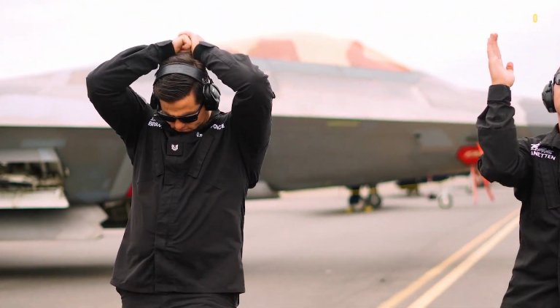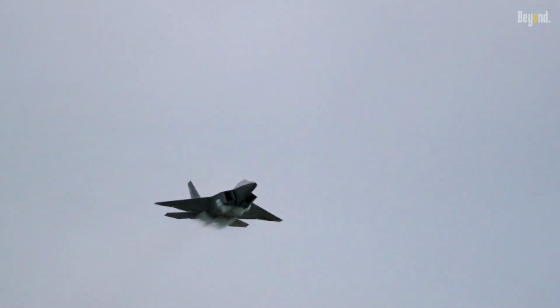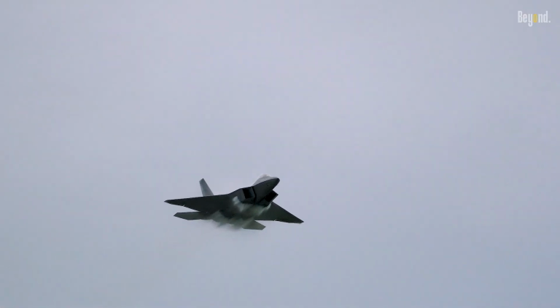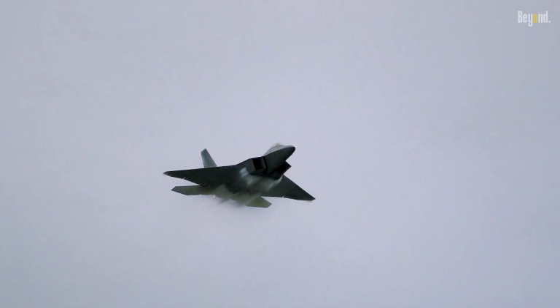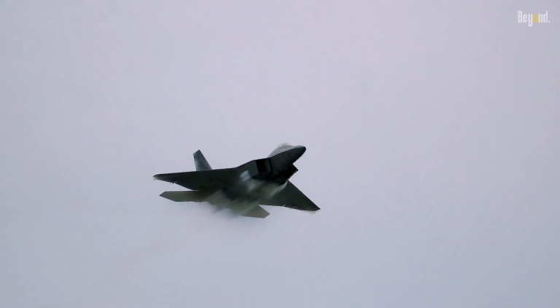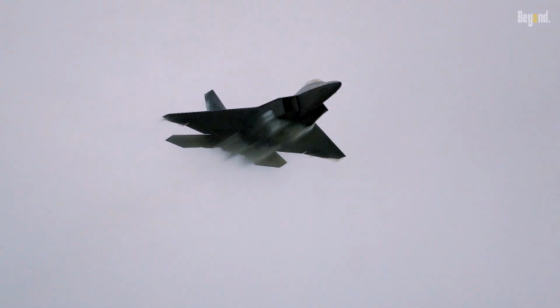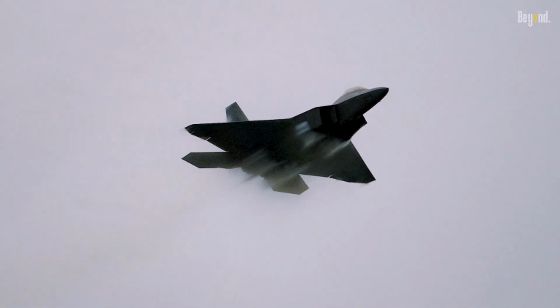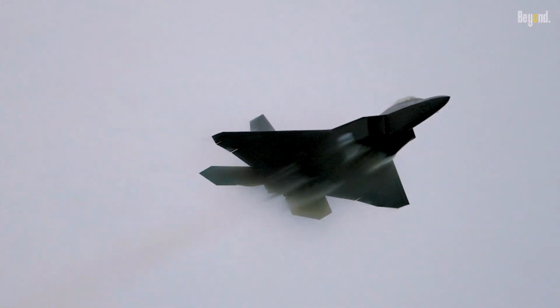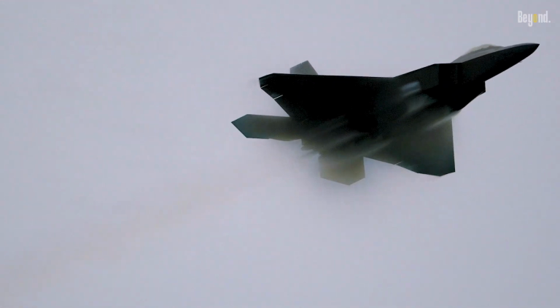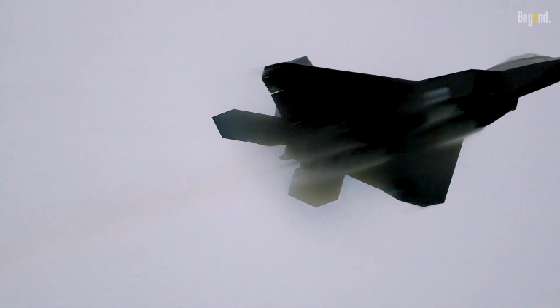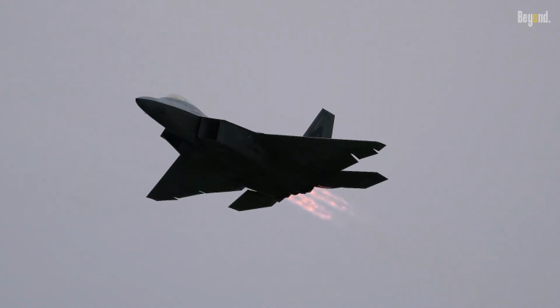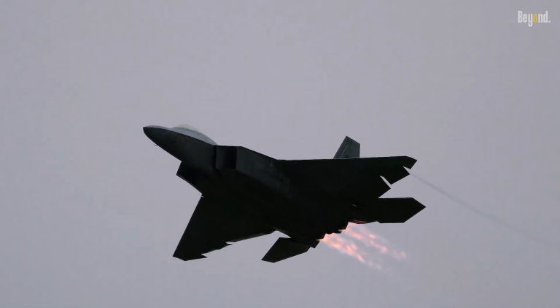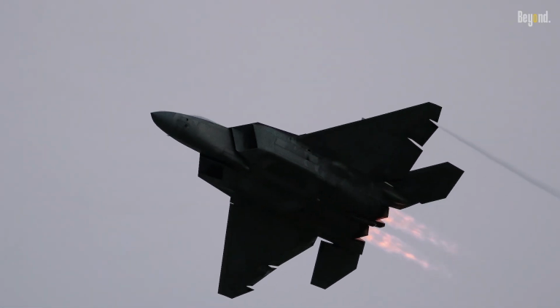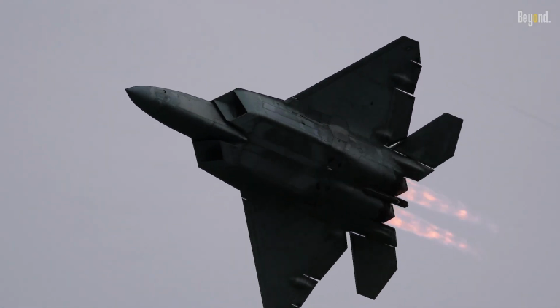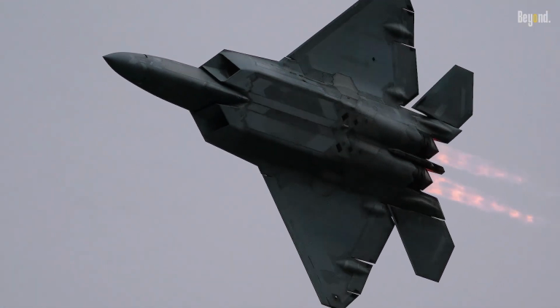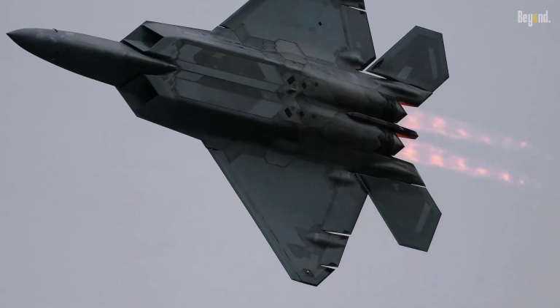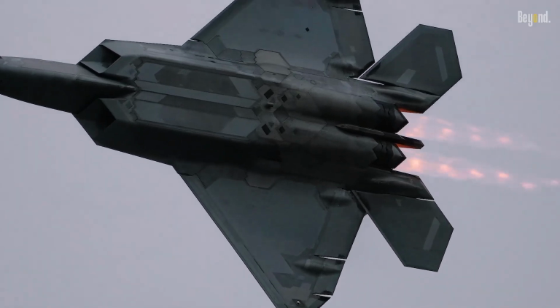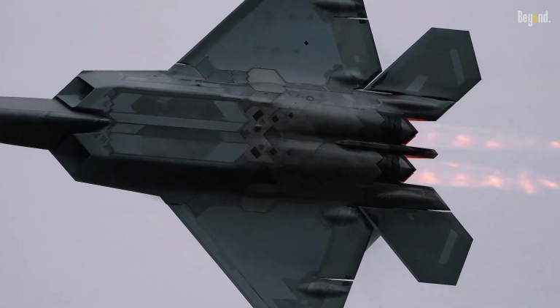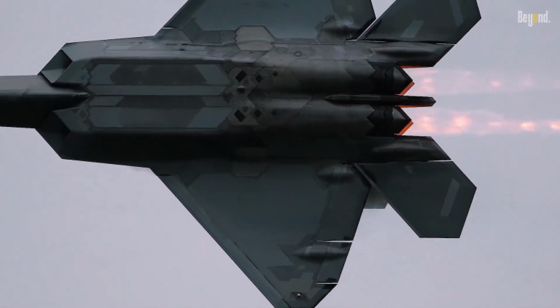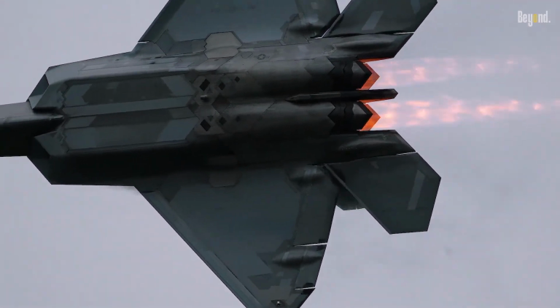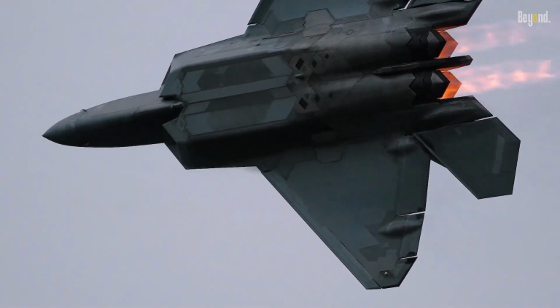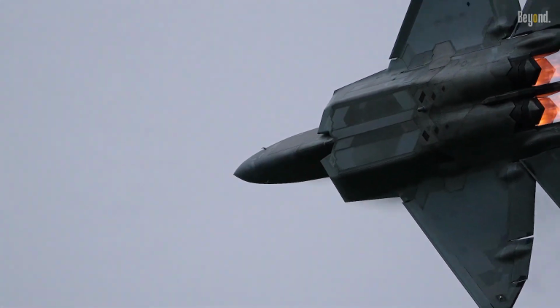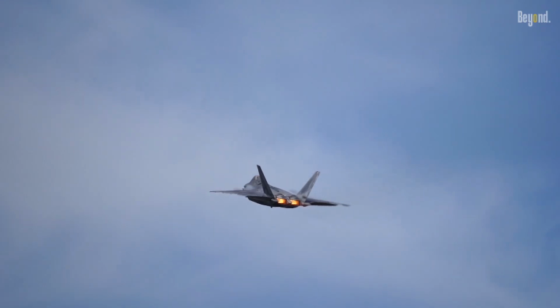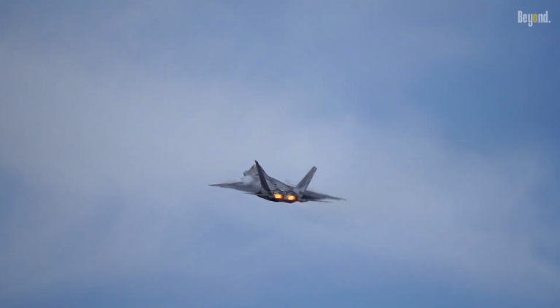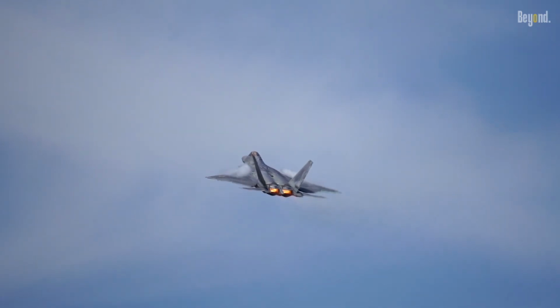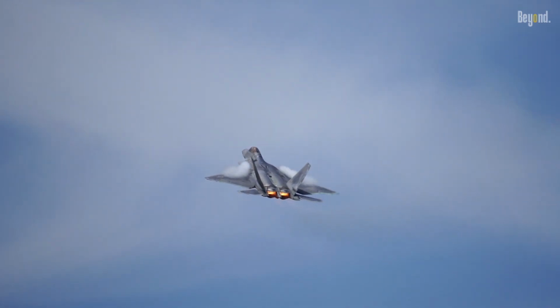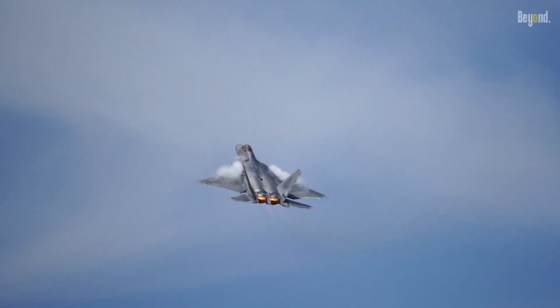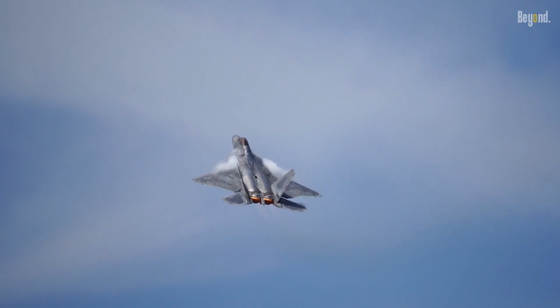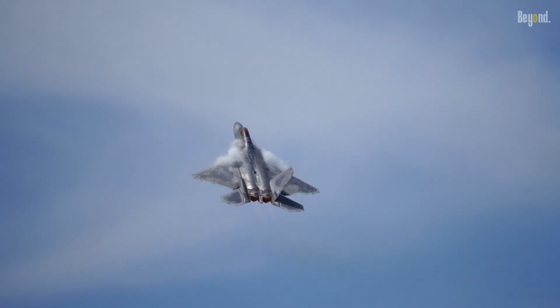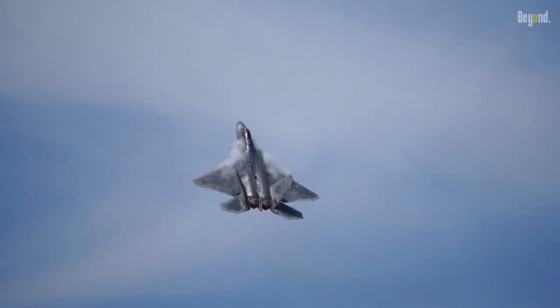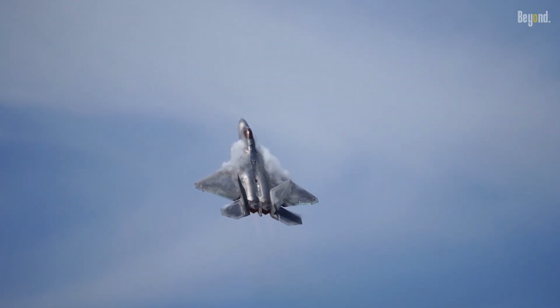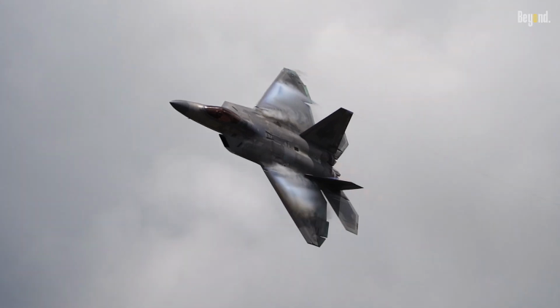The F-22 Raptor is a fifth-generation stealth fighter jet that combines advanced stealth capabilities with unmatched maneuverability and speed. Its sleek design and advanced materials make it virtually invisible to enemy radar.